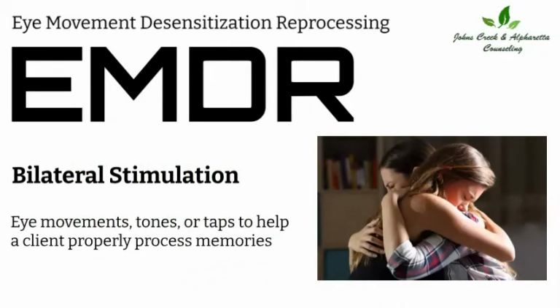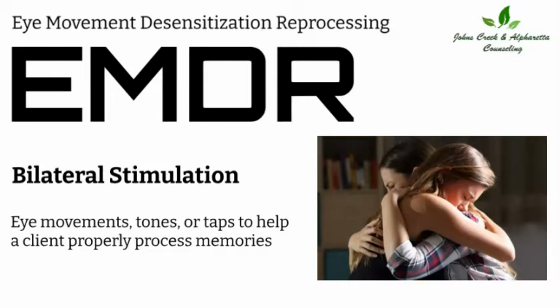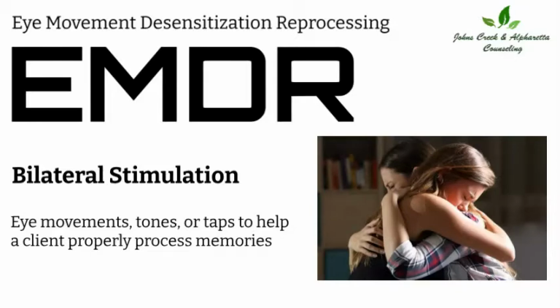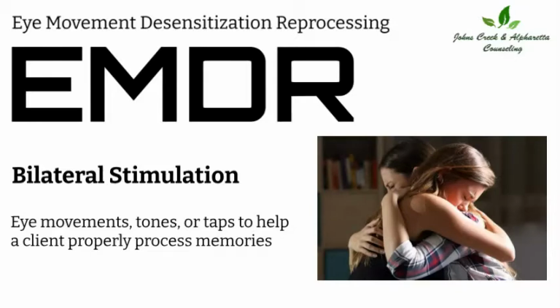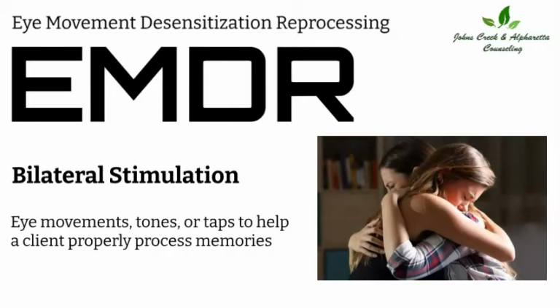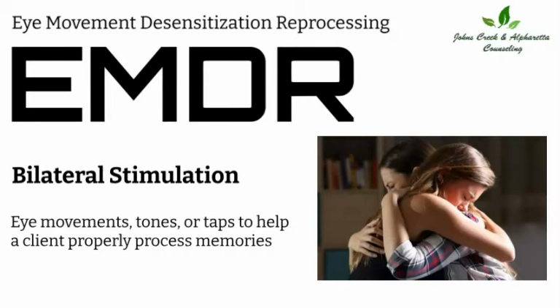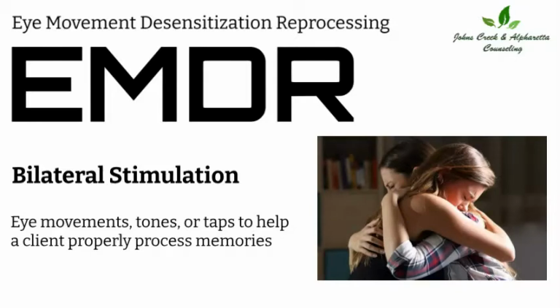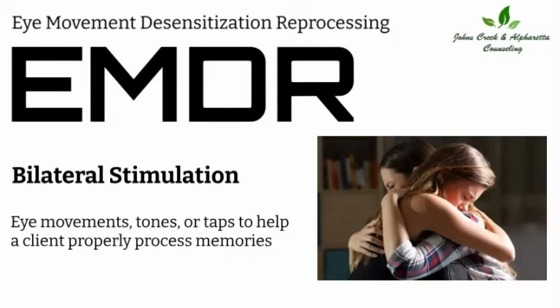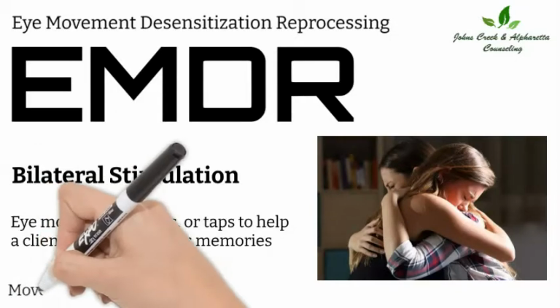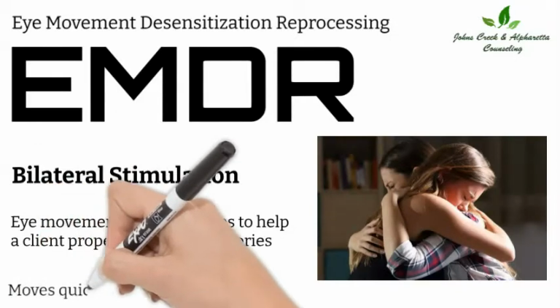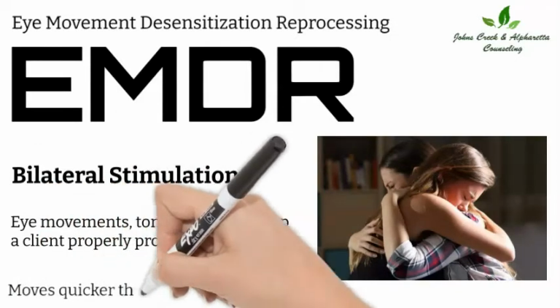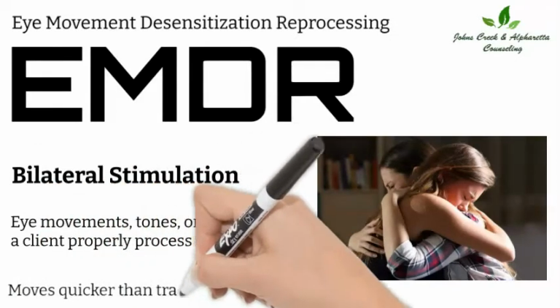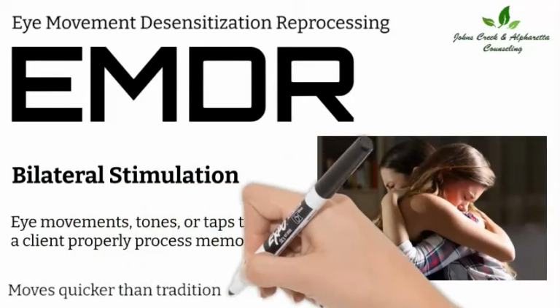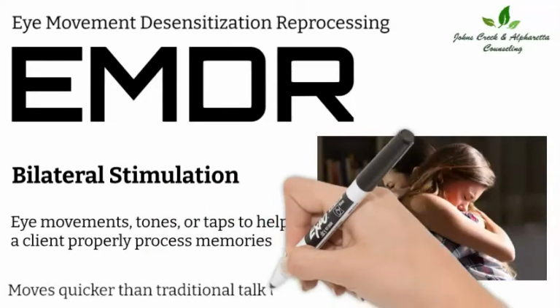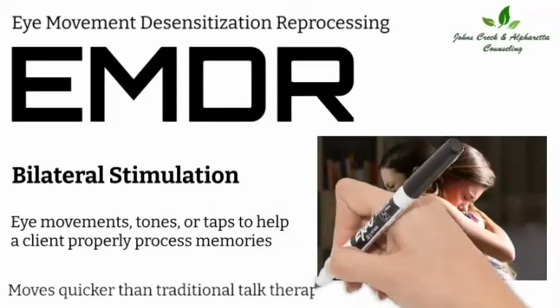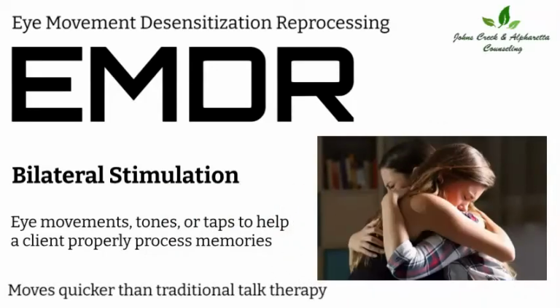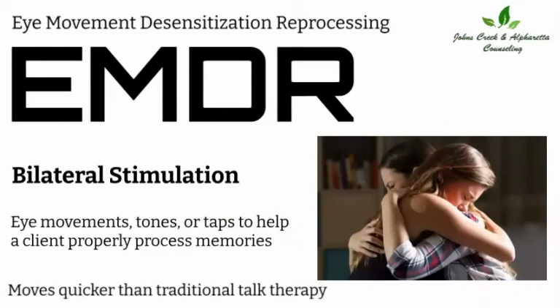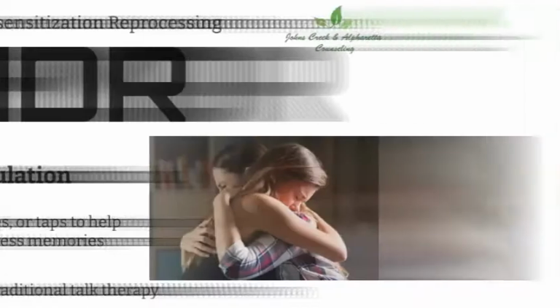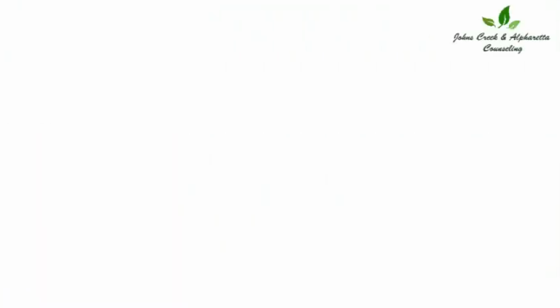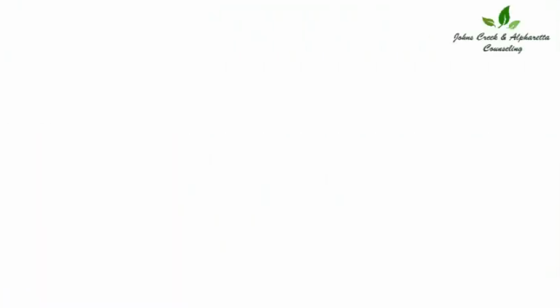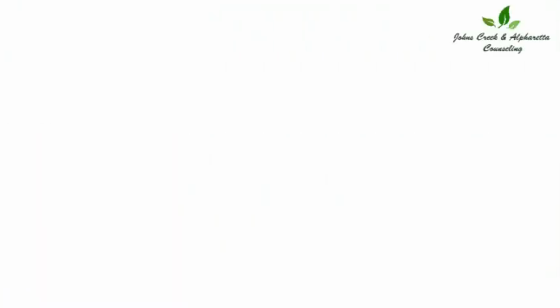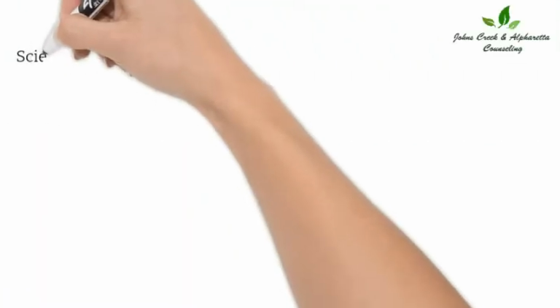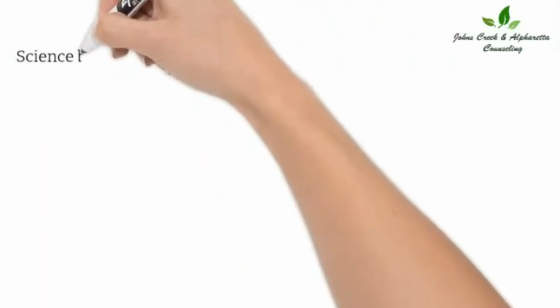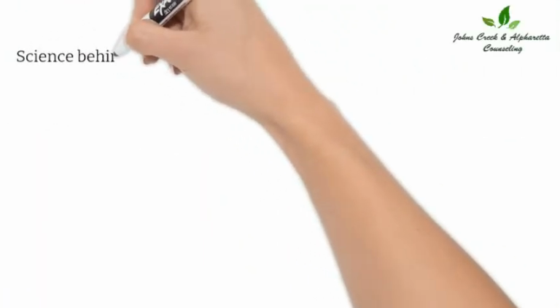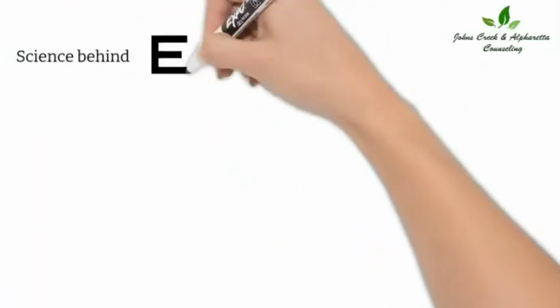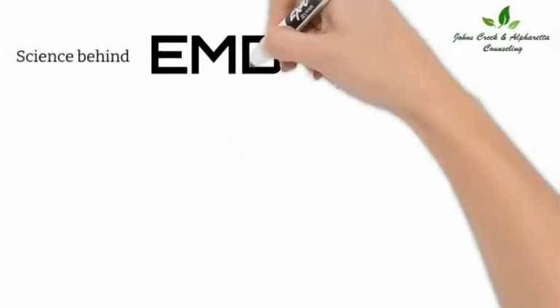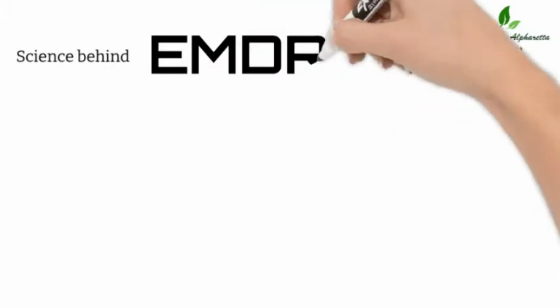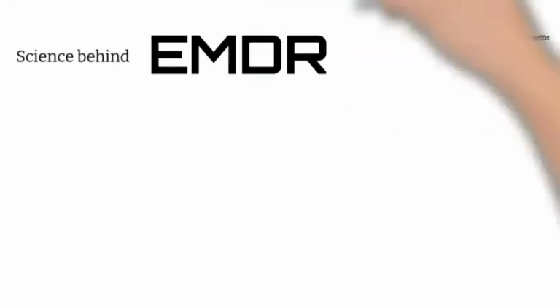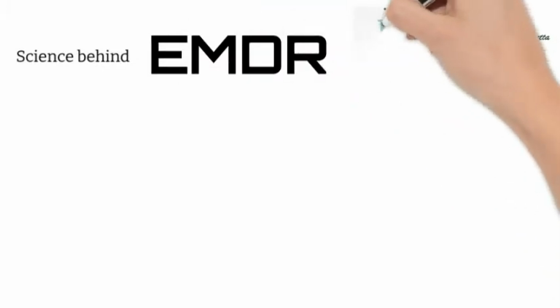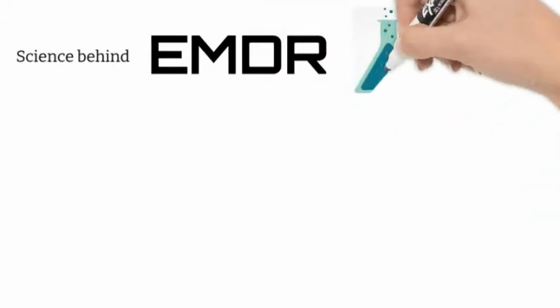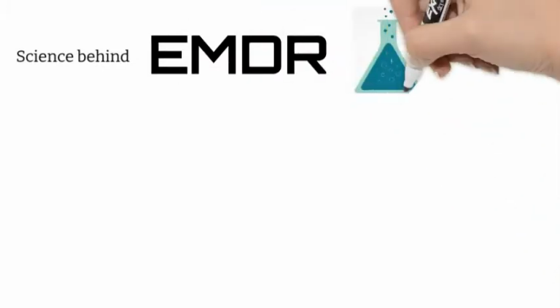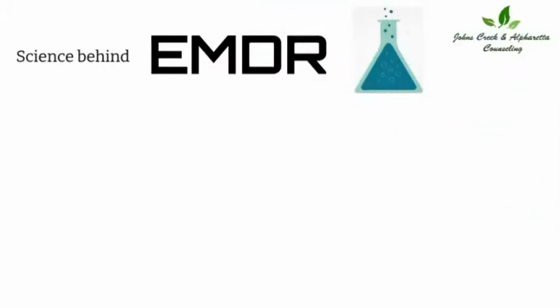Many people like this treatment because it moves much more quickly than traditional talk therapy. Let me explain a little bit about the science behind this technique.